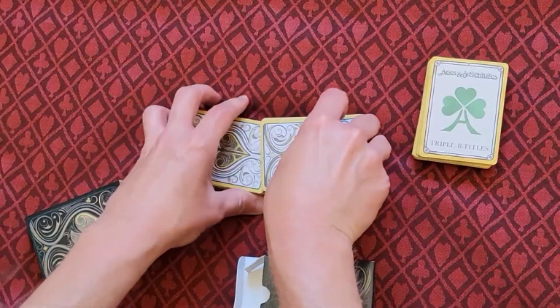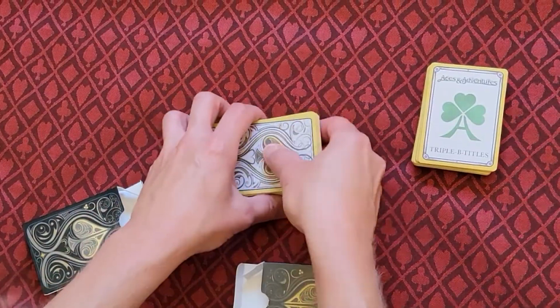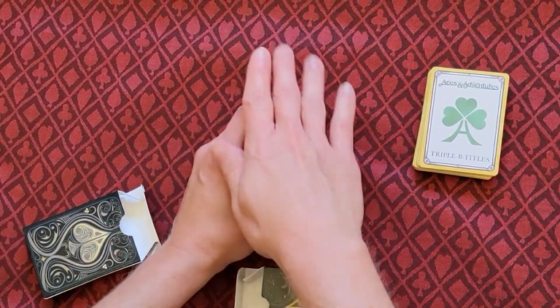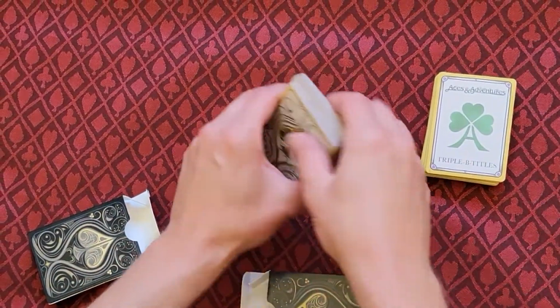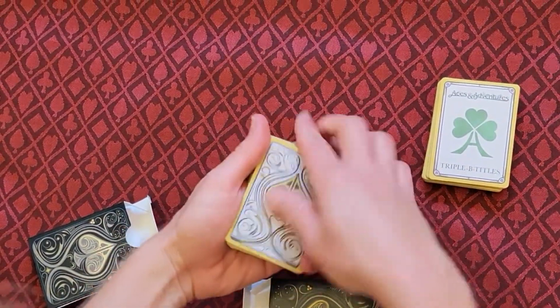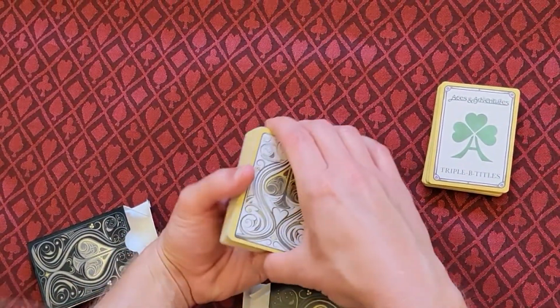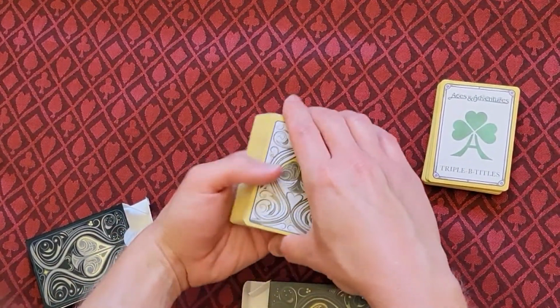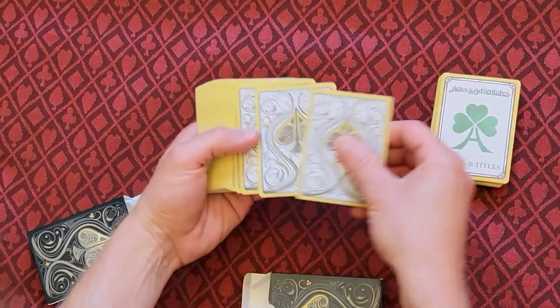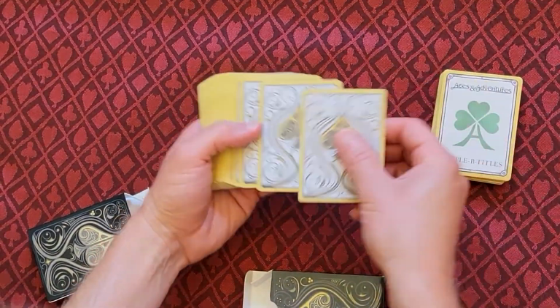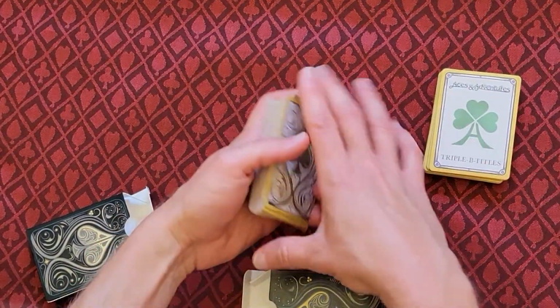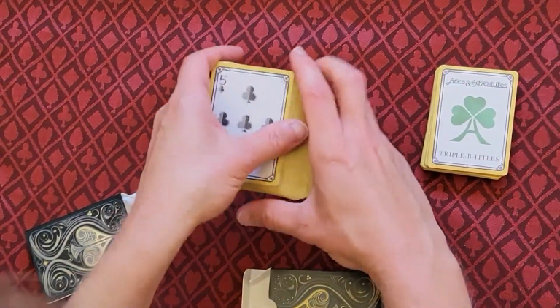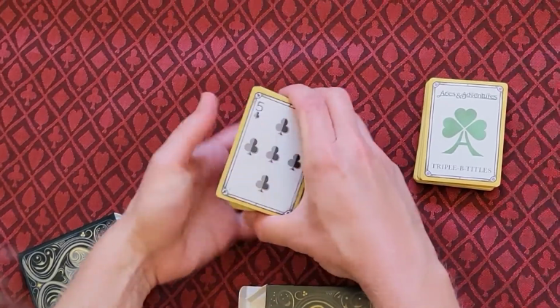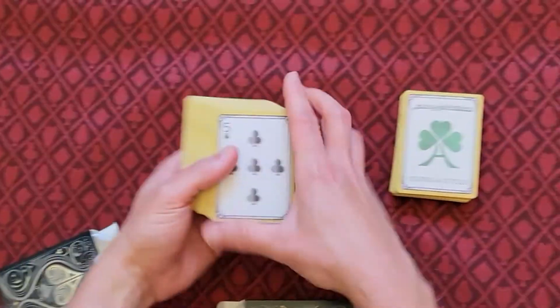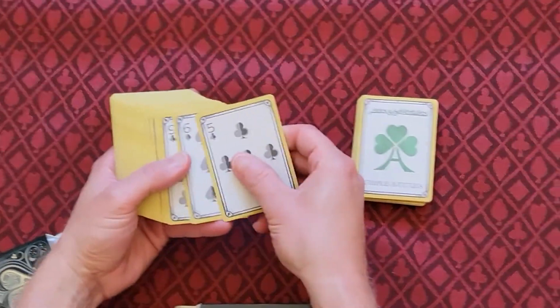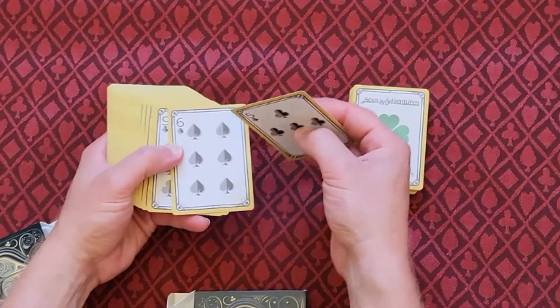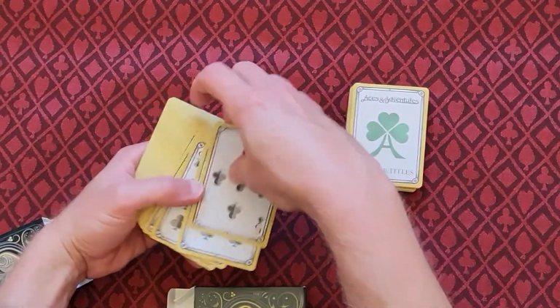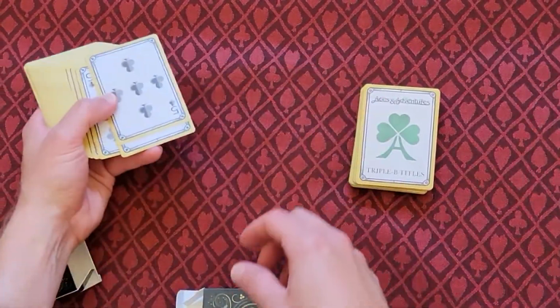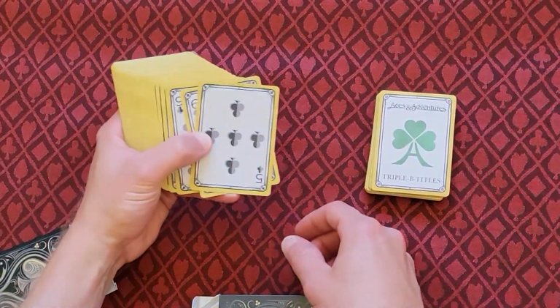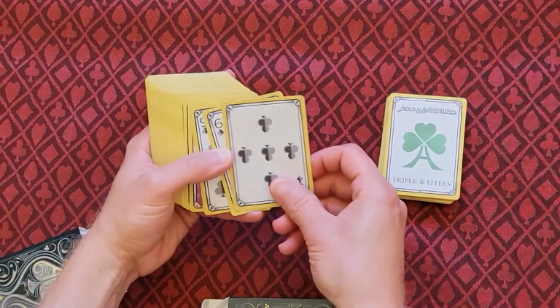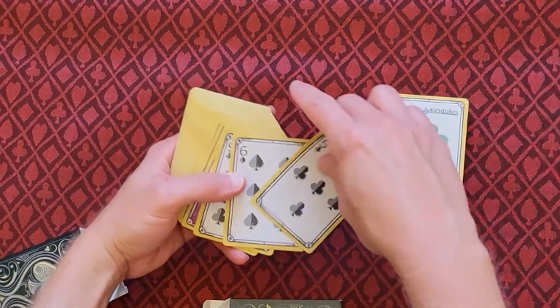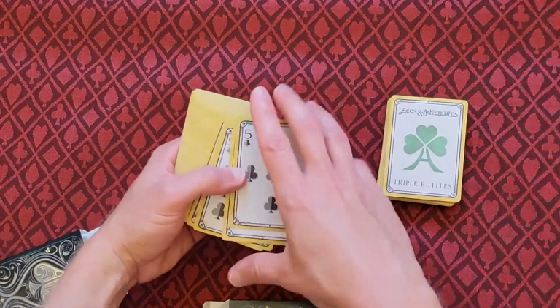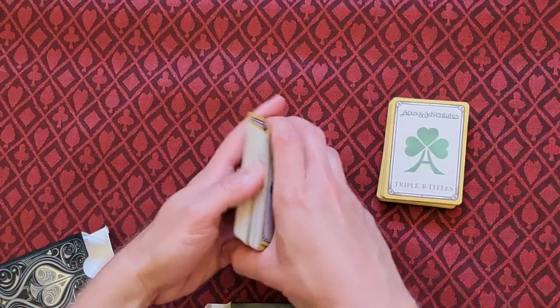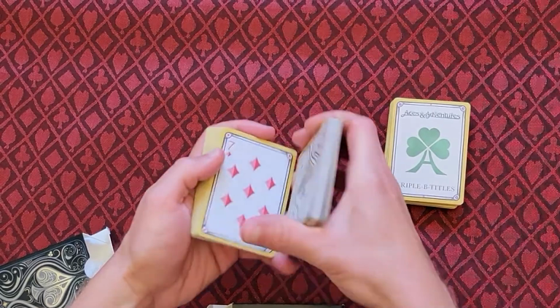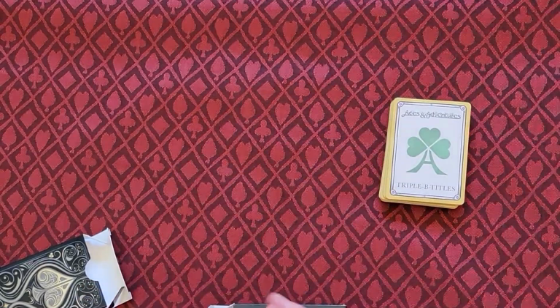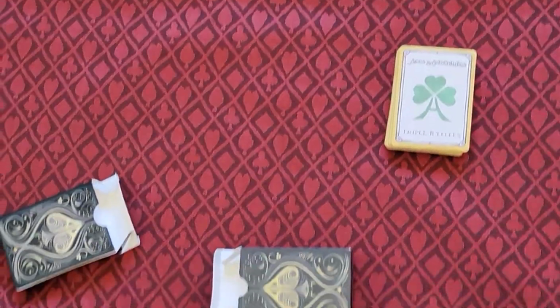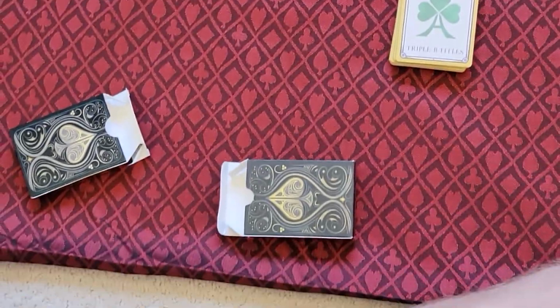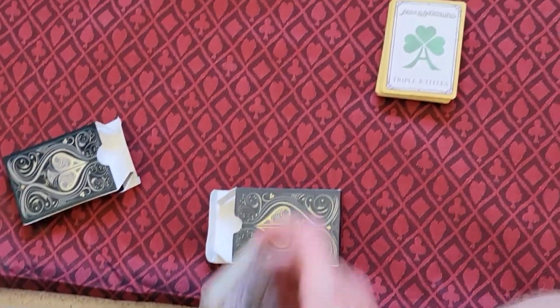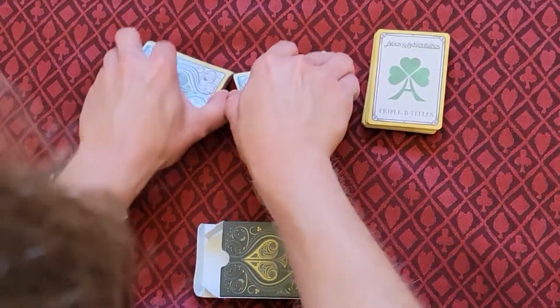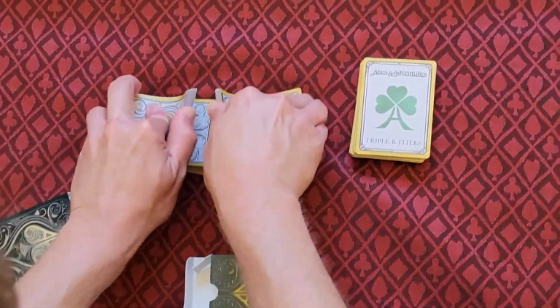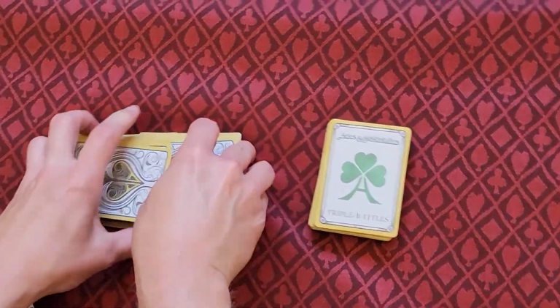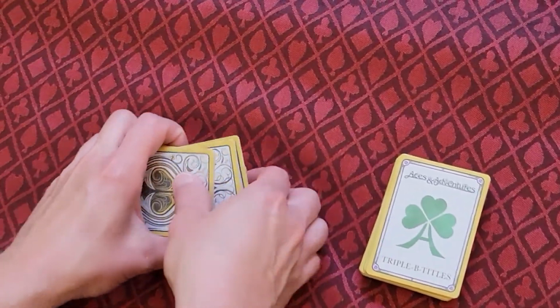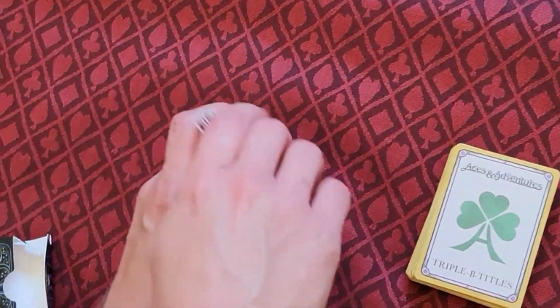These cards are a bit unique in the sense that they do have a direction. So you can see that if I were to do this, it doesn't quite work. They're designed for a digital medium, but it's actually very easy to keep these in order.